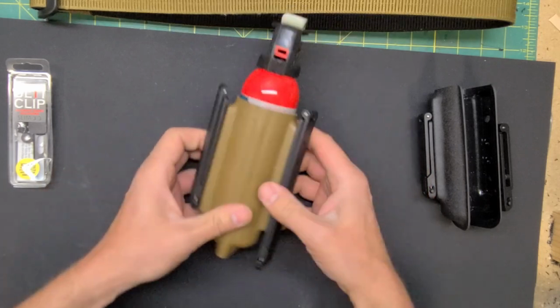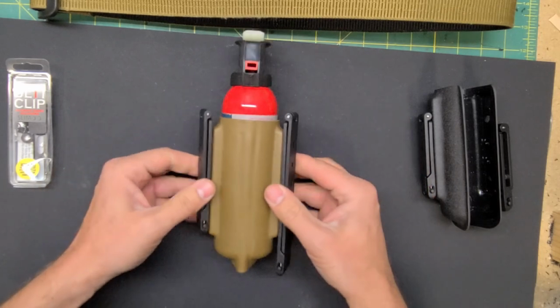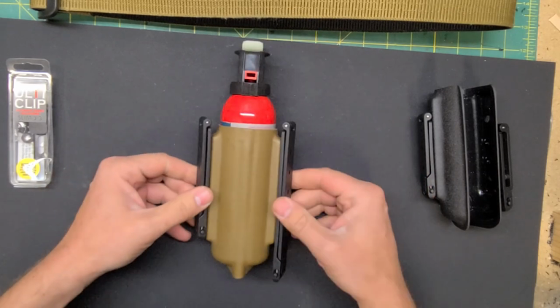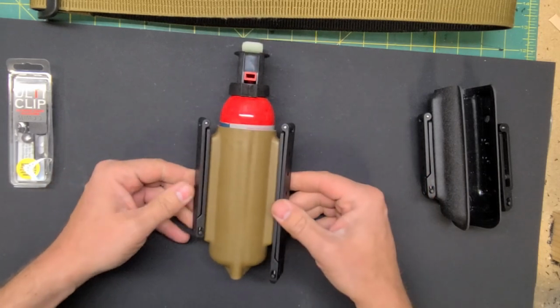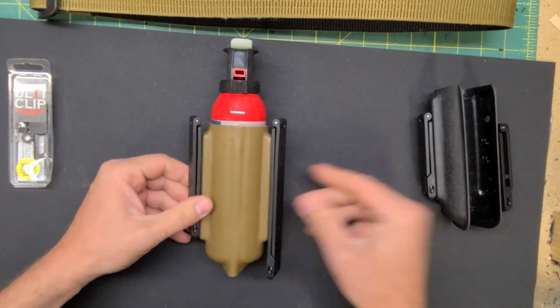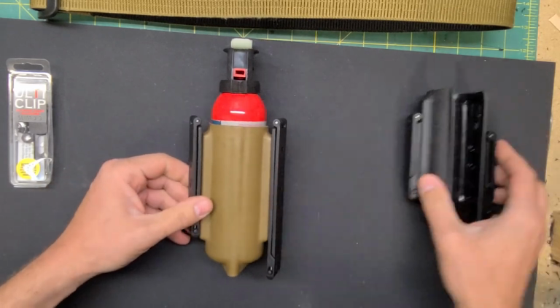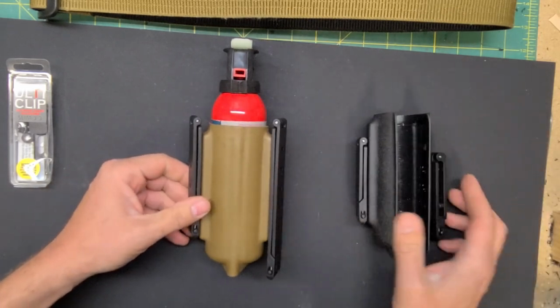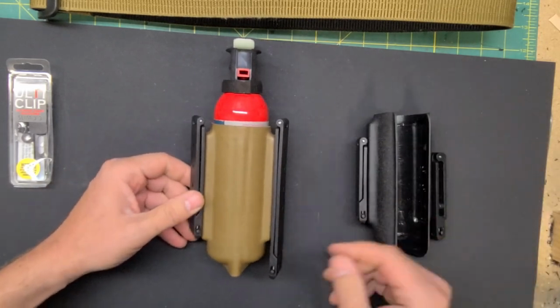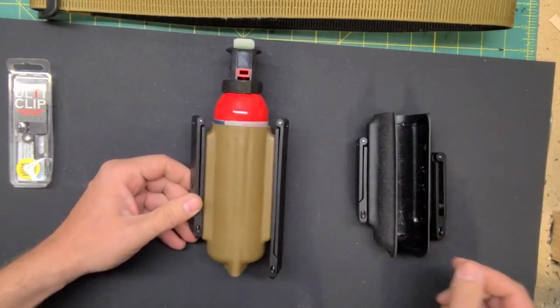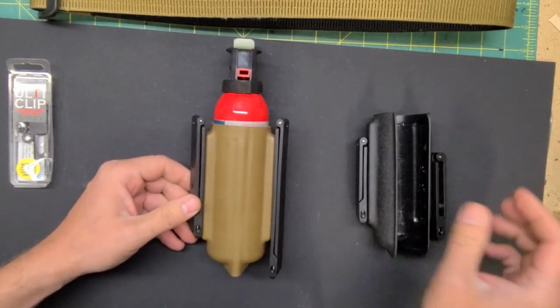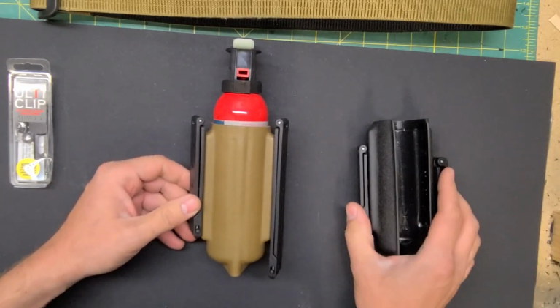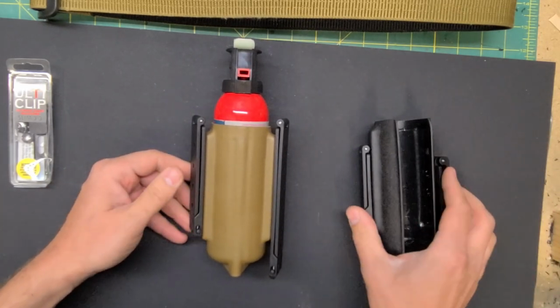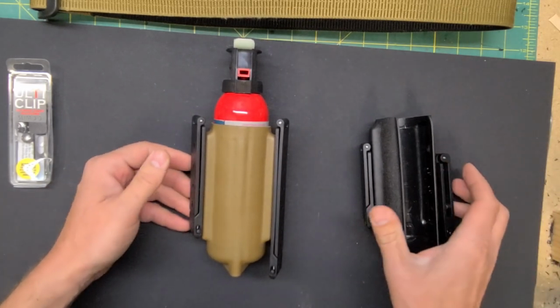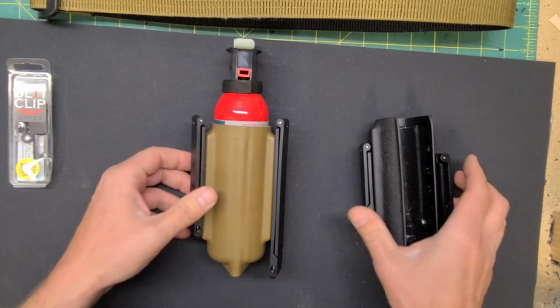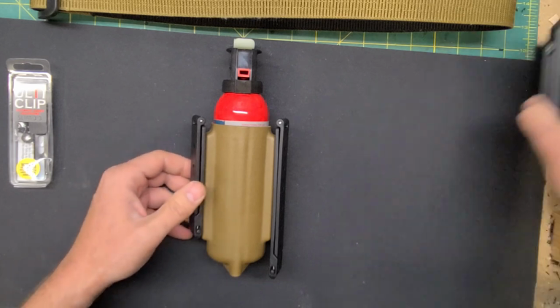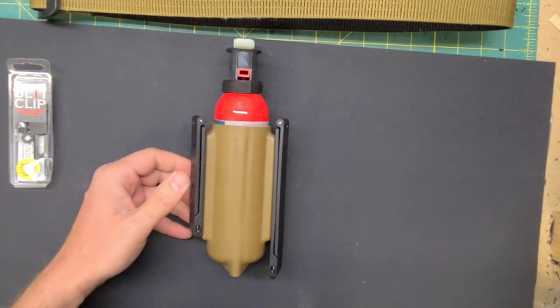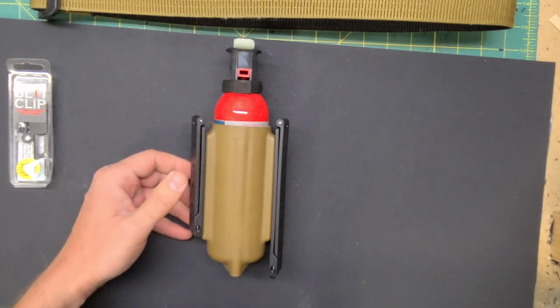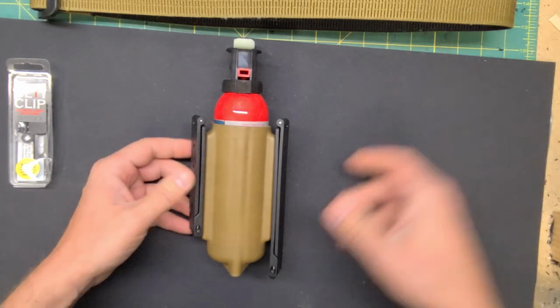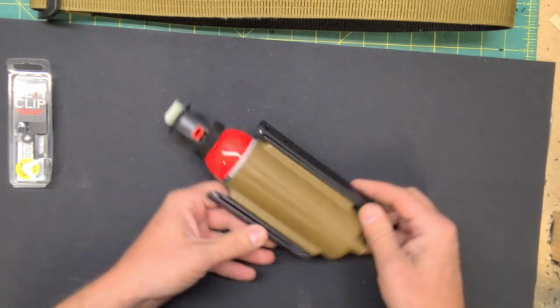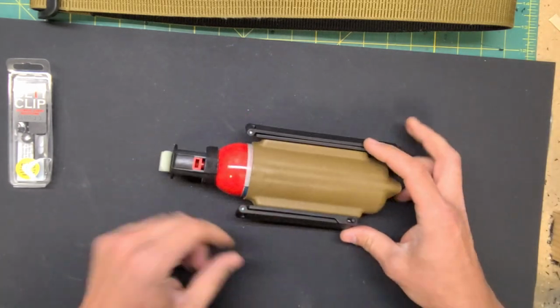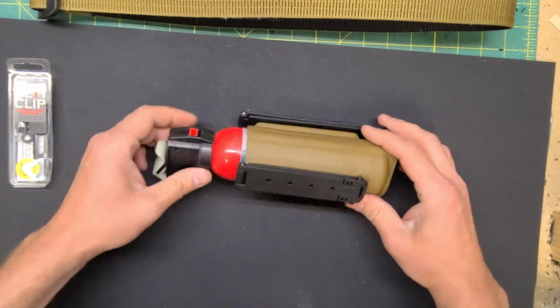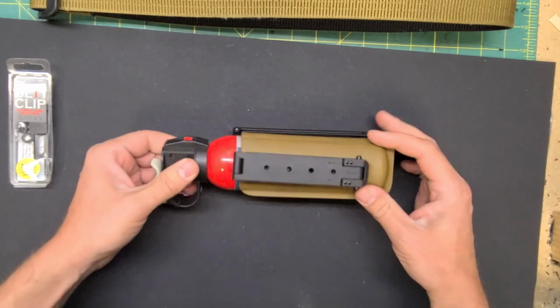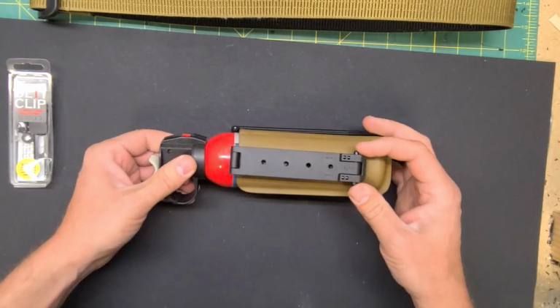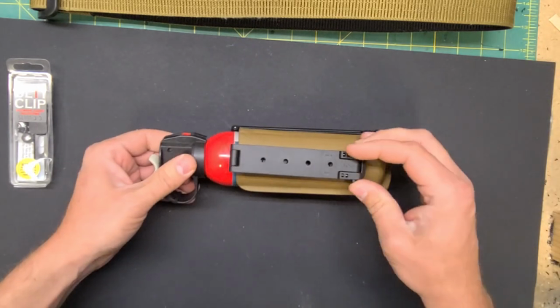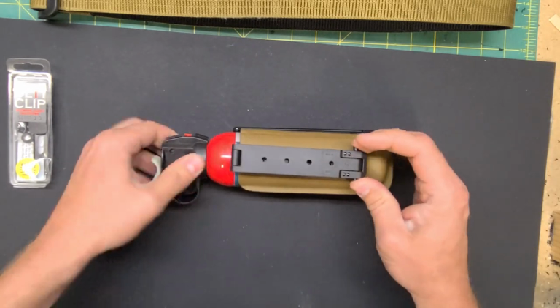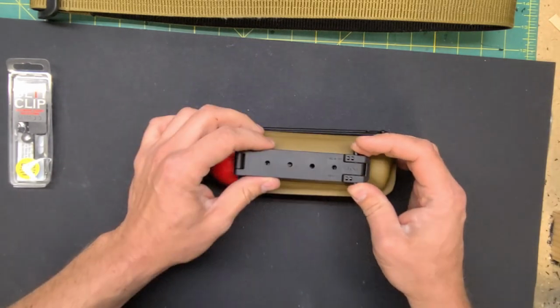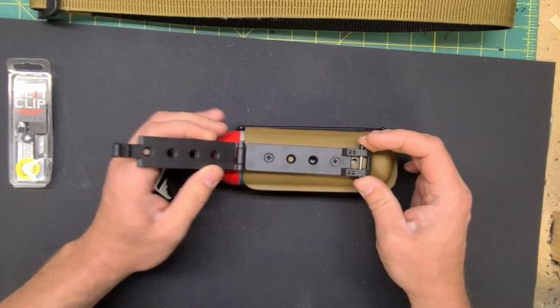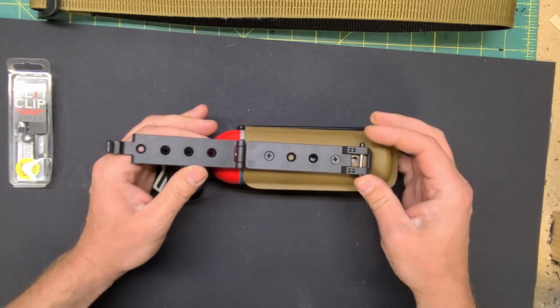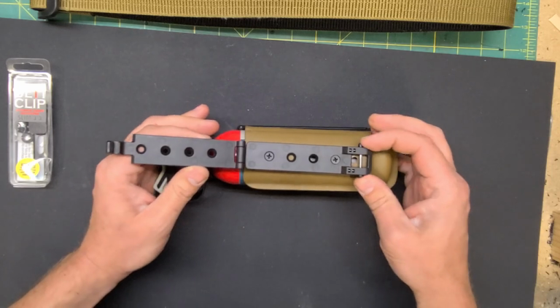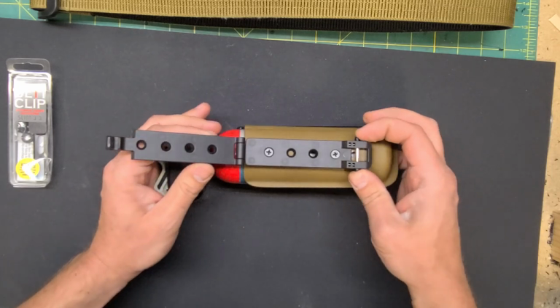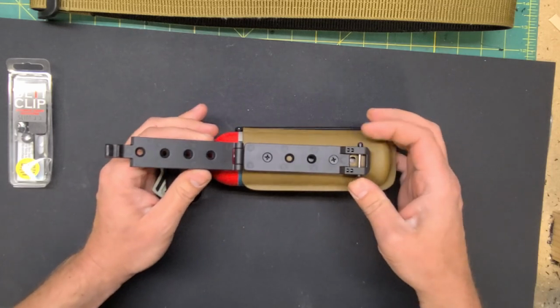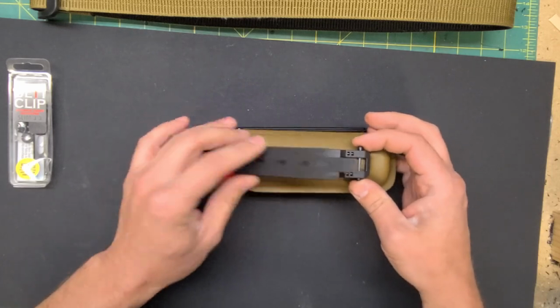We've got several different attachment options depending on how you're going to carry. First off, let's look at the different MOLLE locks. This is our 3-inch MOLLE lock, spring-loaded here.